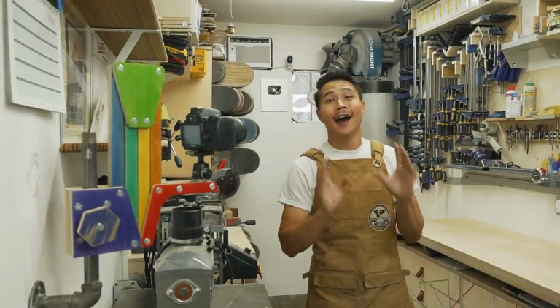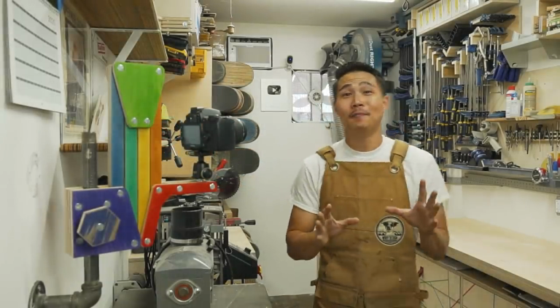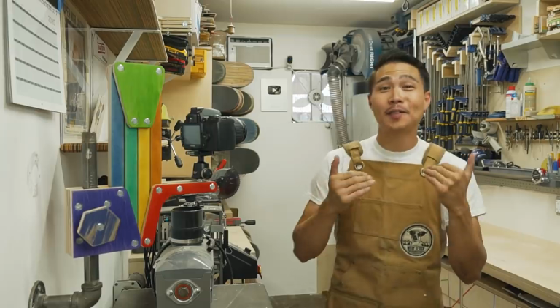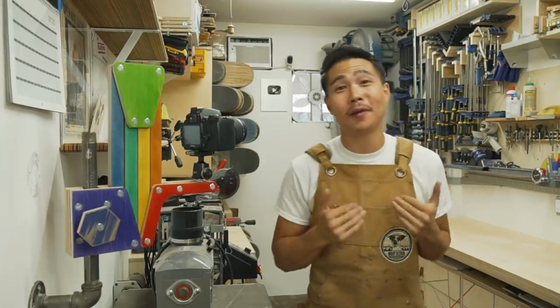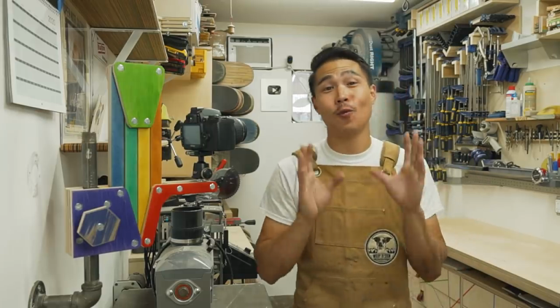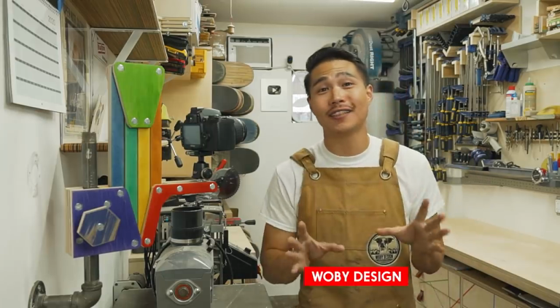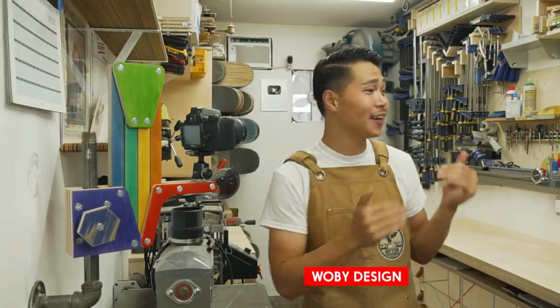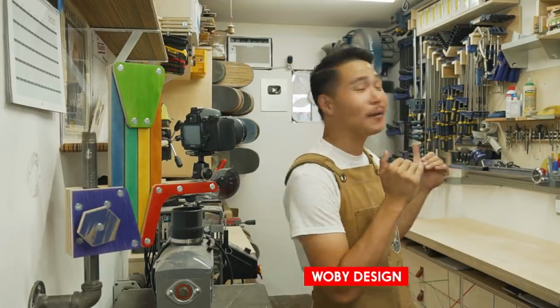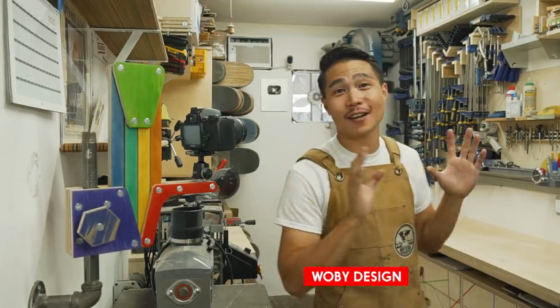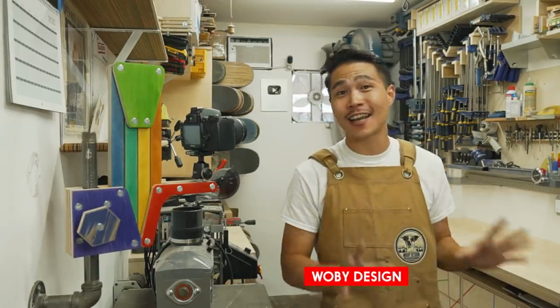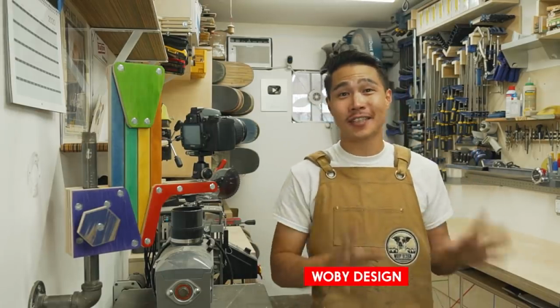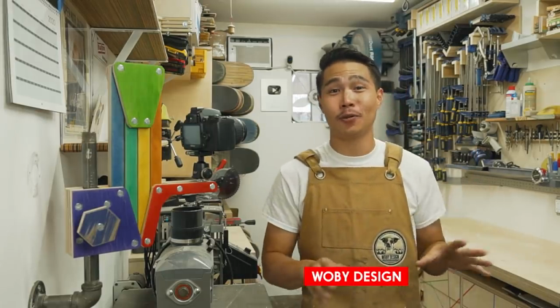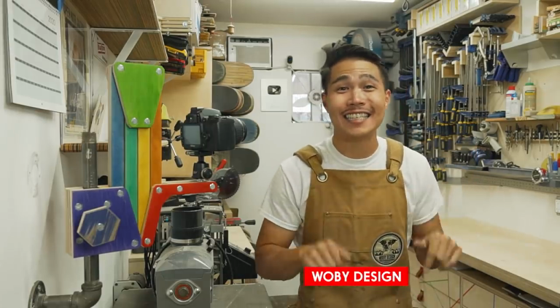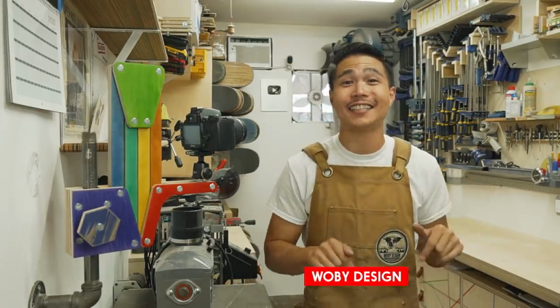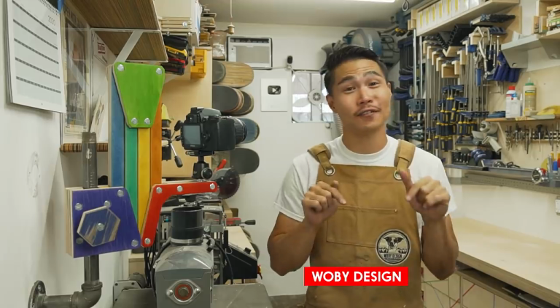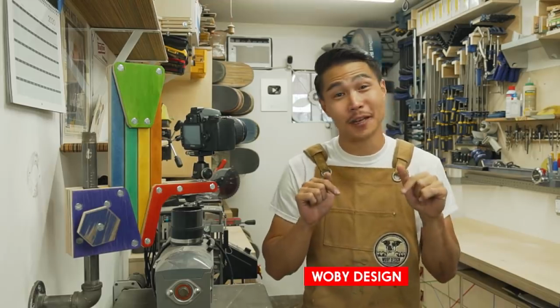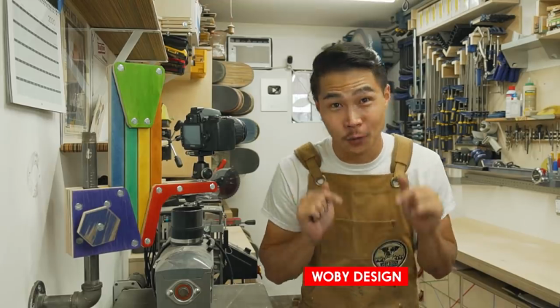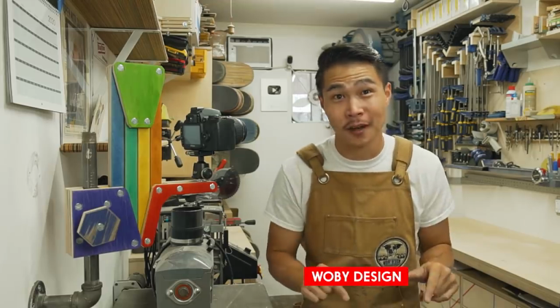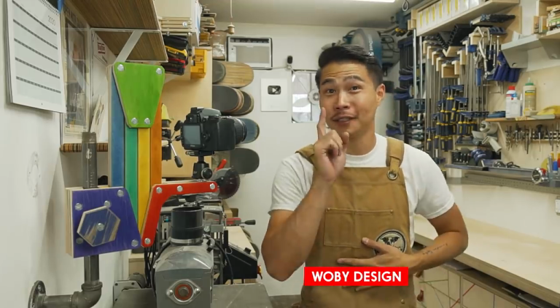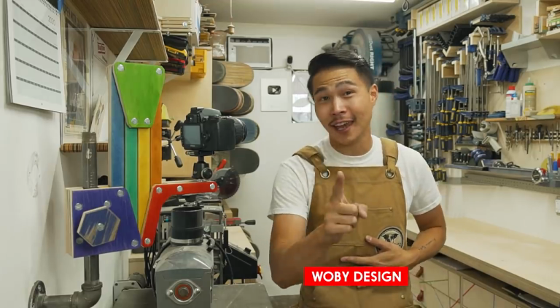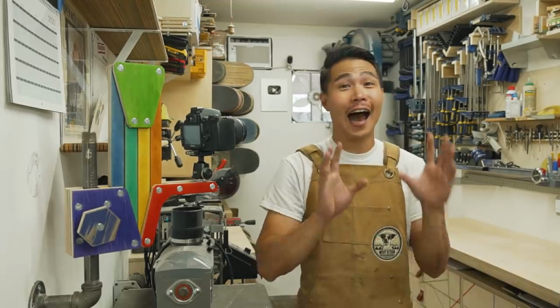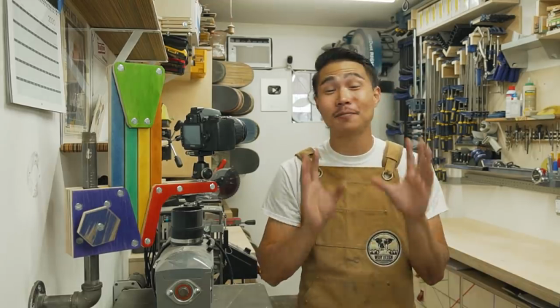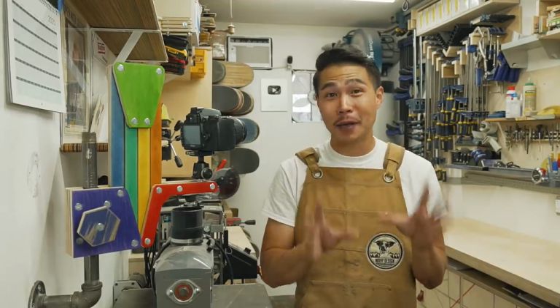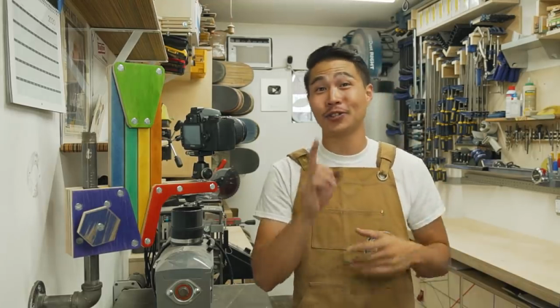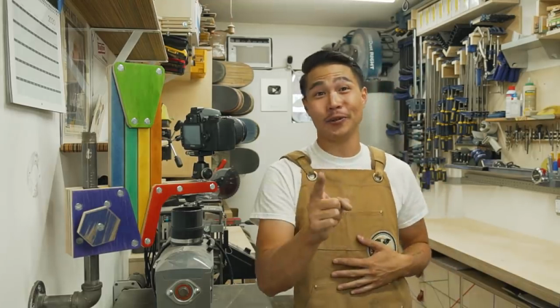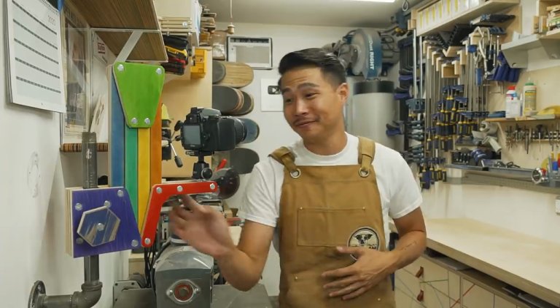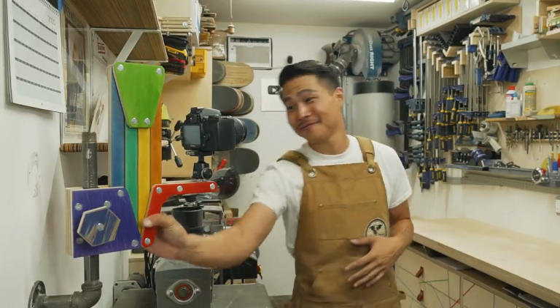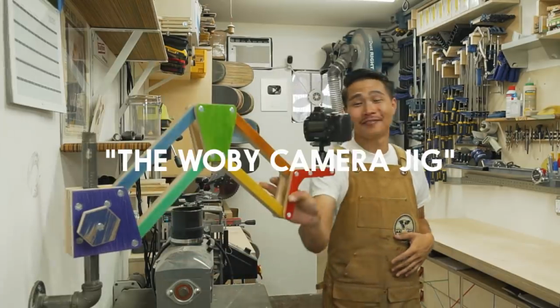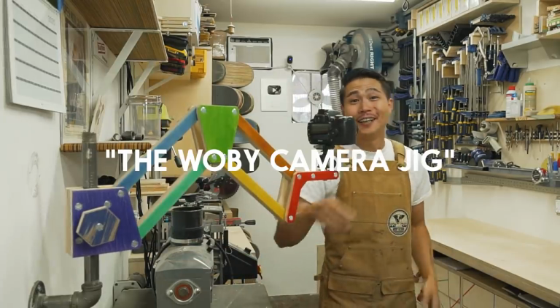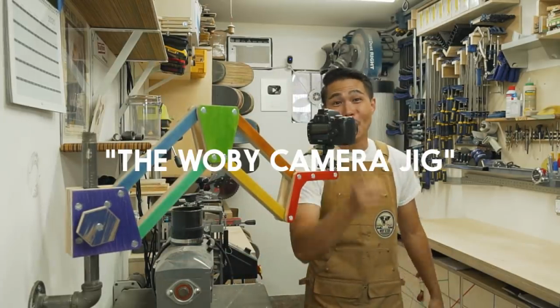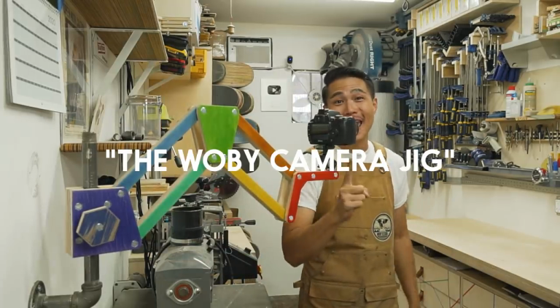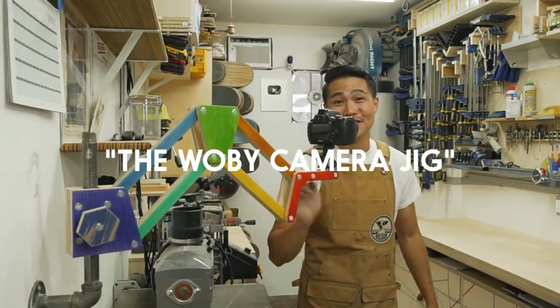Hi, my name is Ben Paig from Wolby Design and I usually make things out of recycled skateboards inside this 20-foot shipping container workshop. But today, I have something special to show you: the Wolby camera jig.